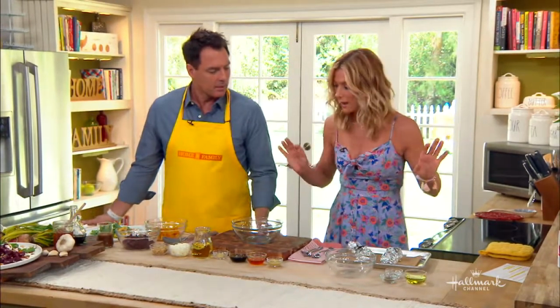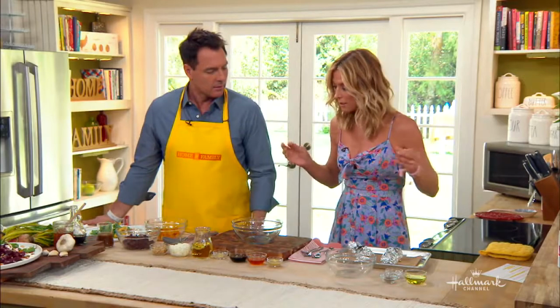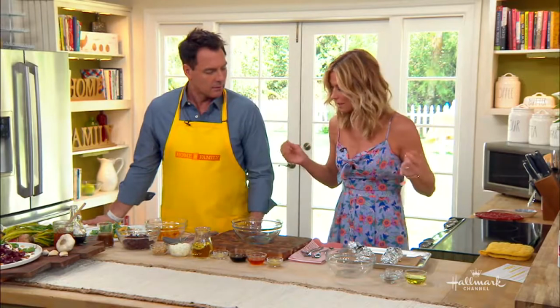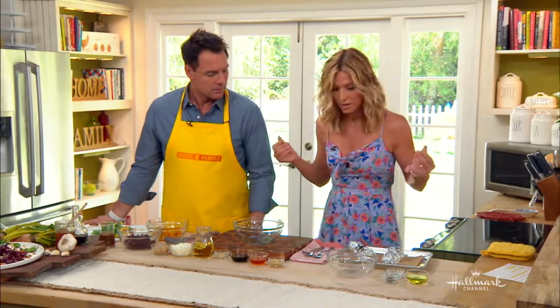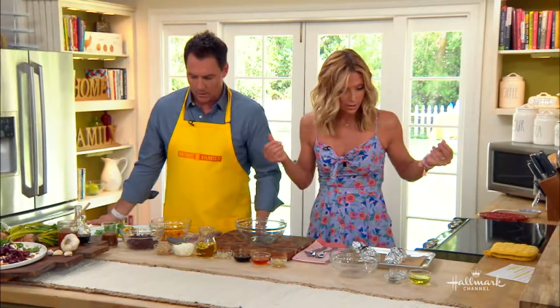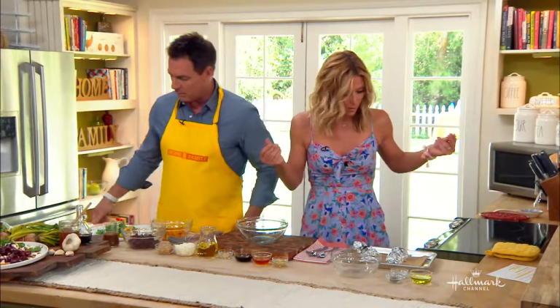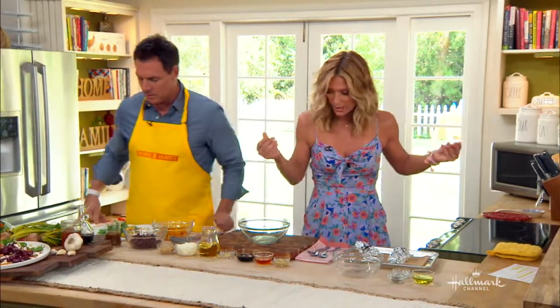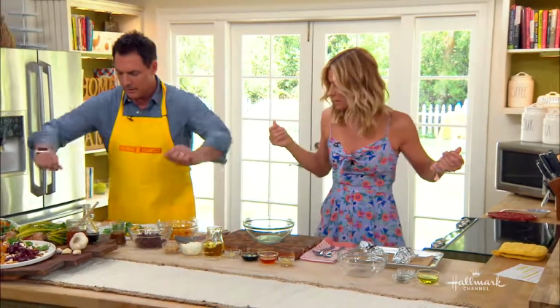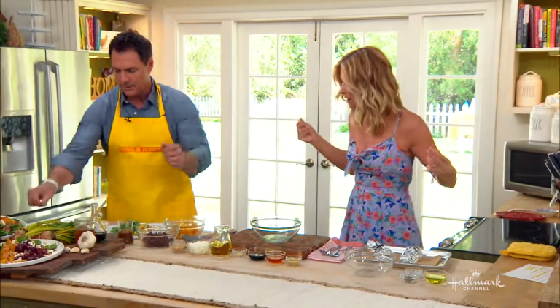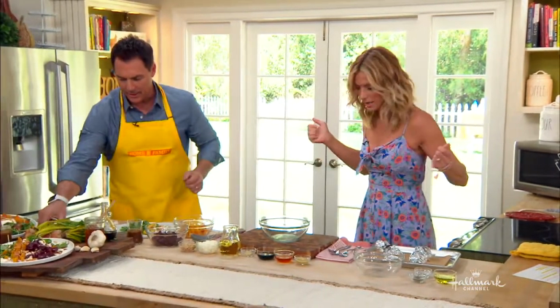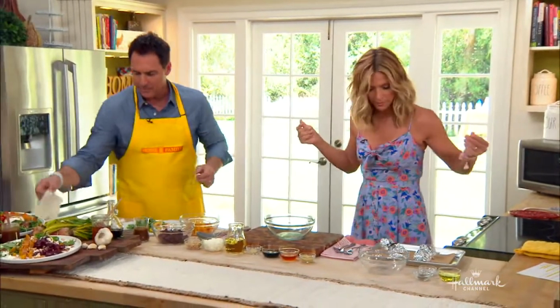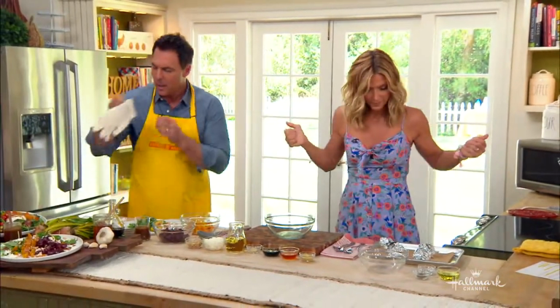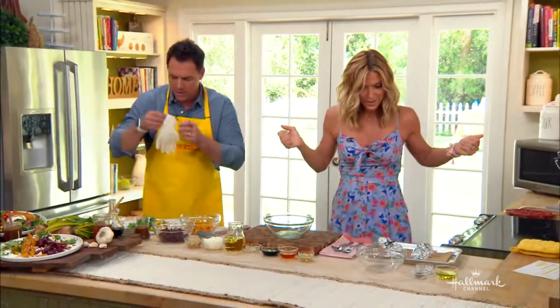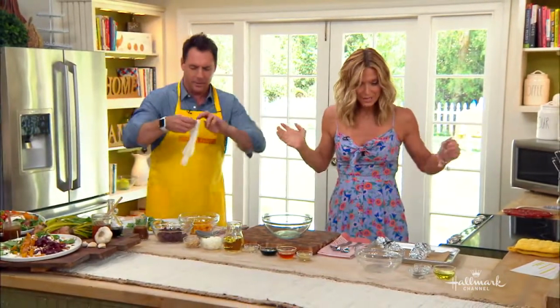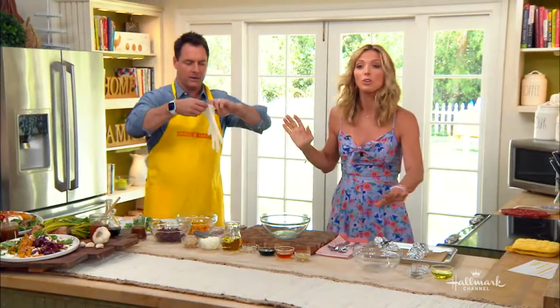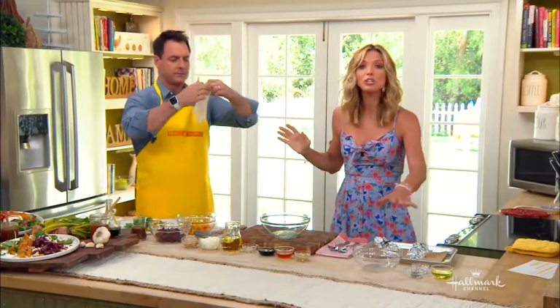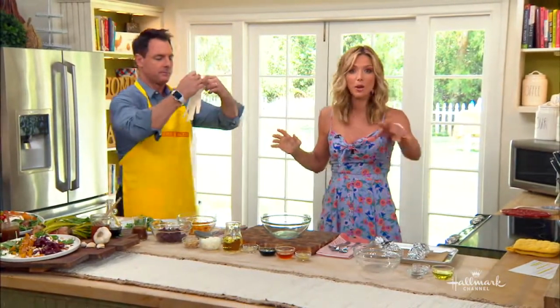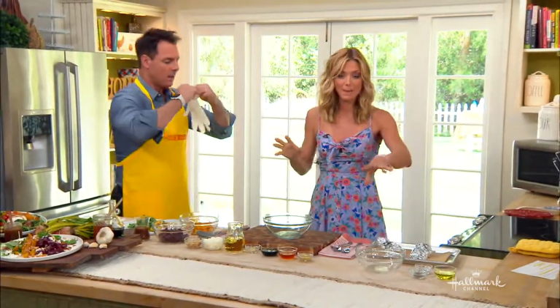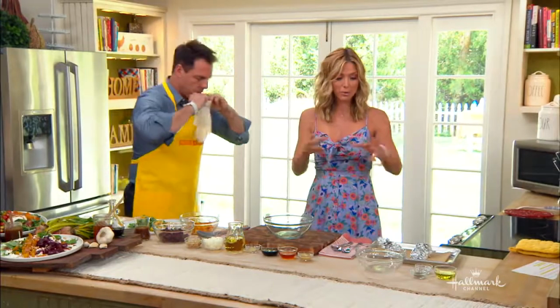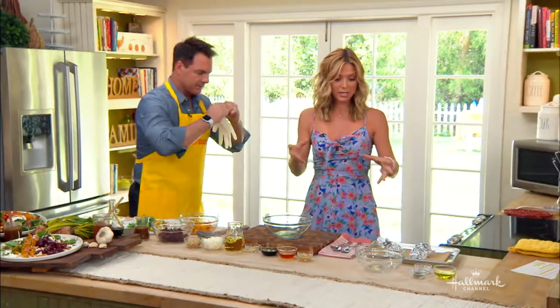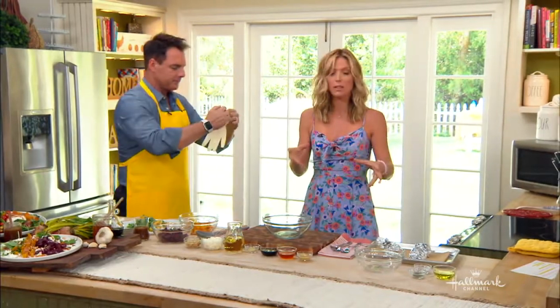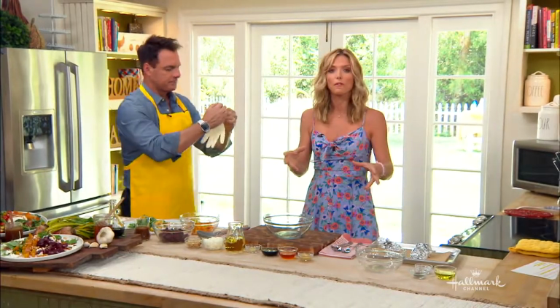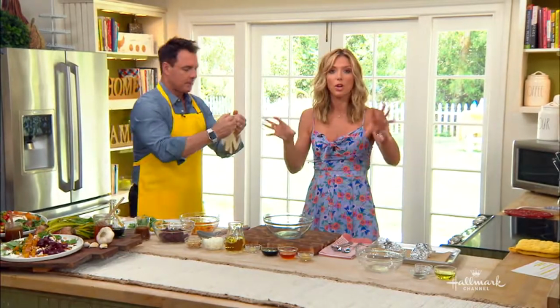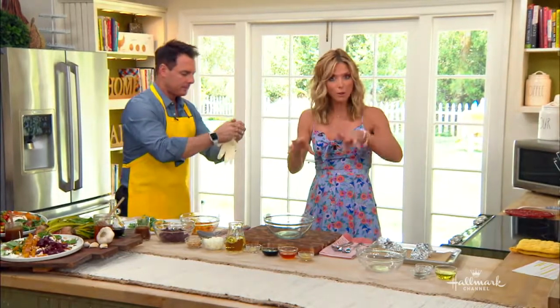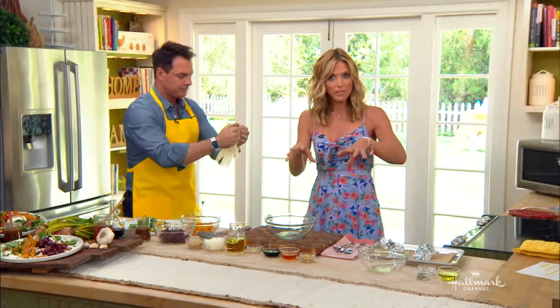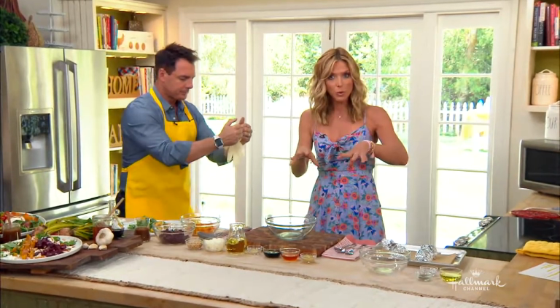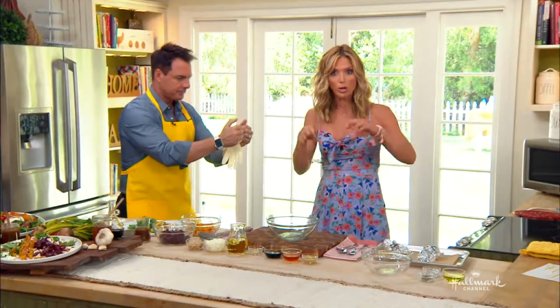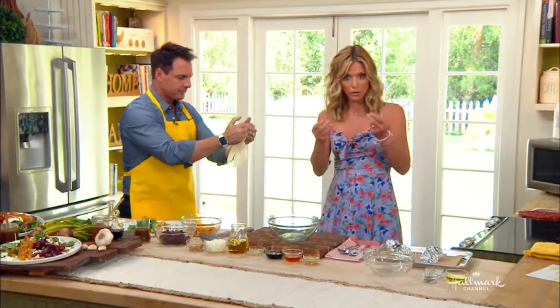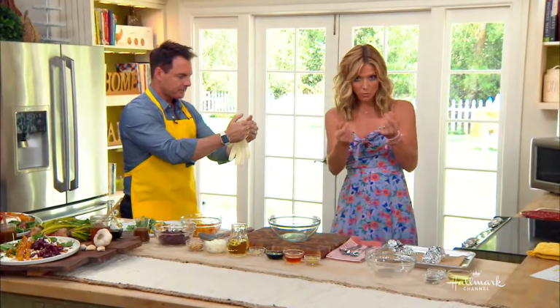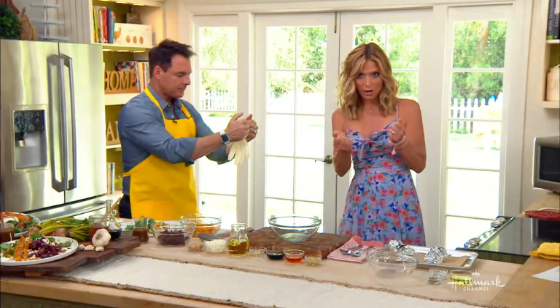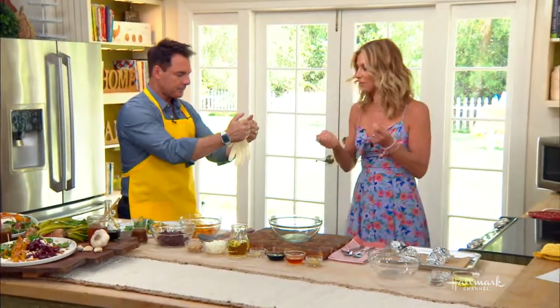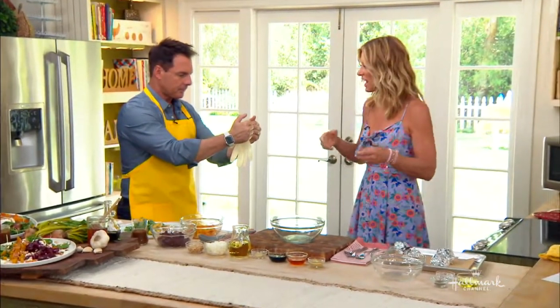Now we're going to take the skin off. Once they come out of the oven, take them out of the aluminum foil and drop them in some cool water so they're cool enough to the touch.